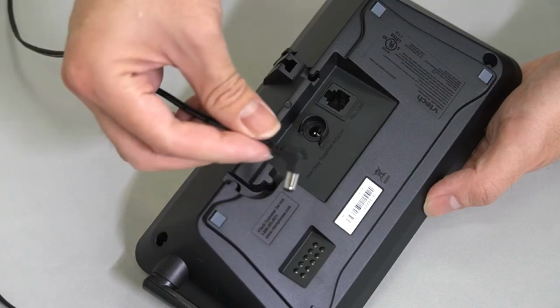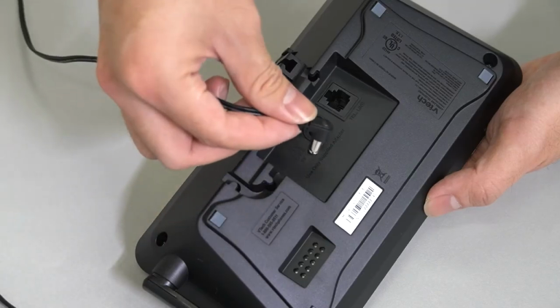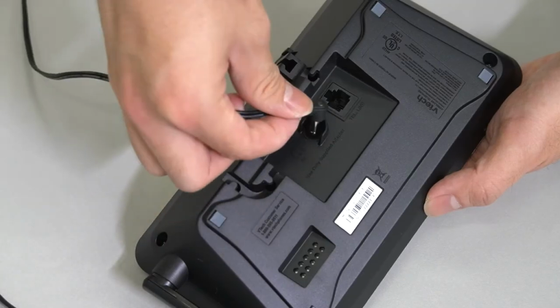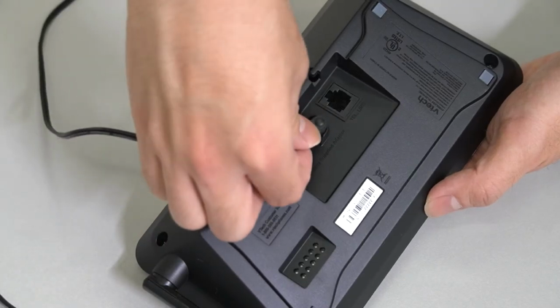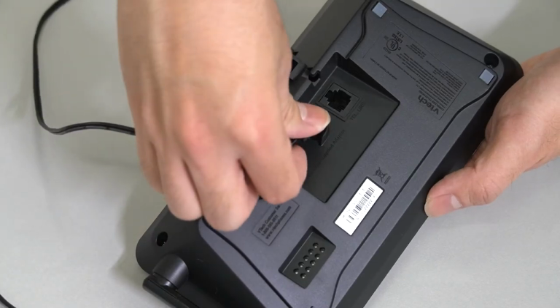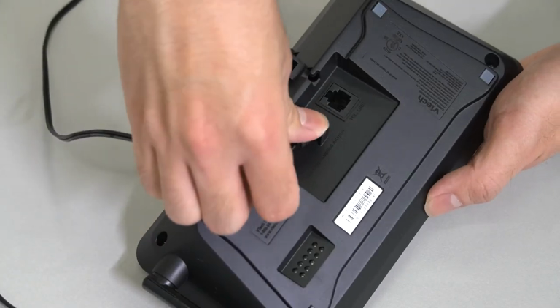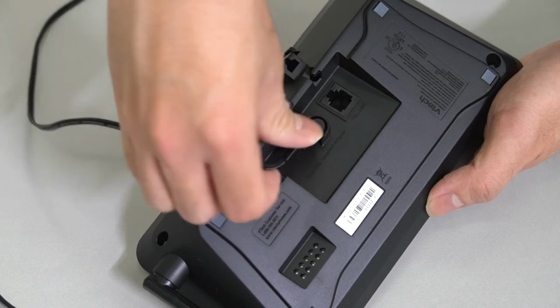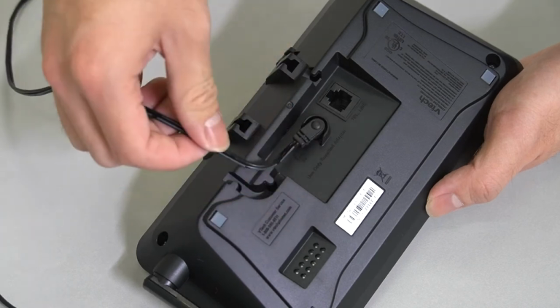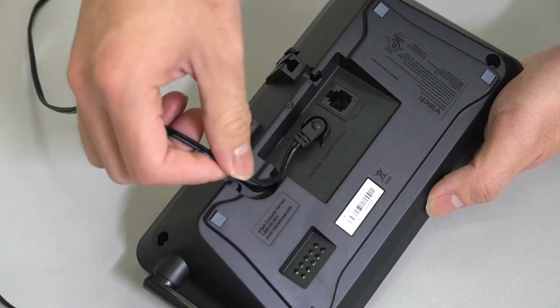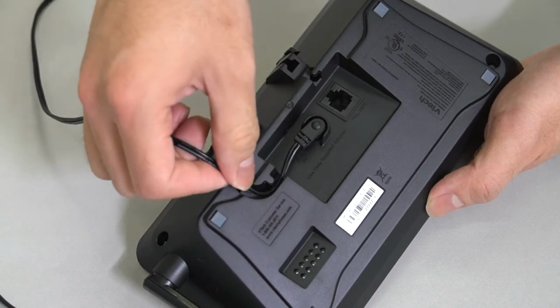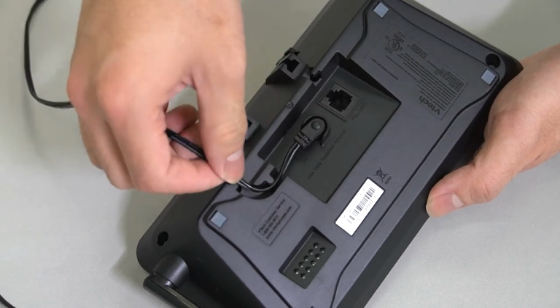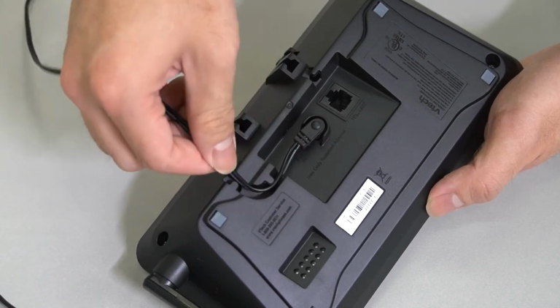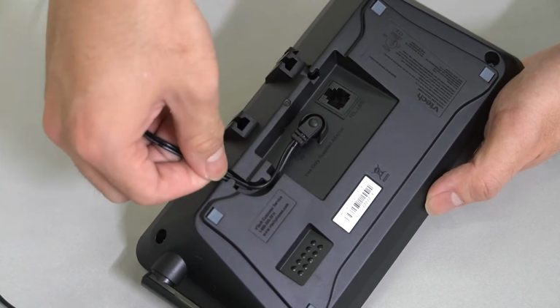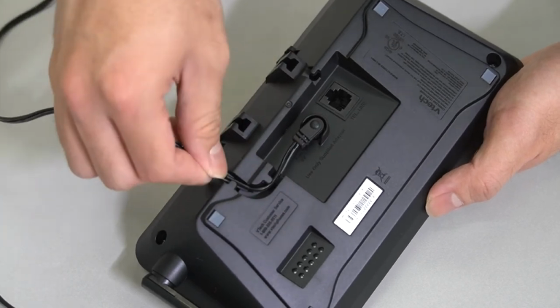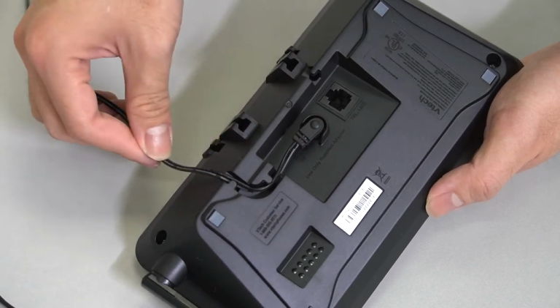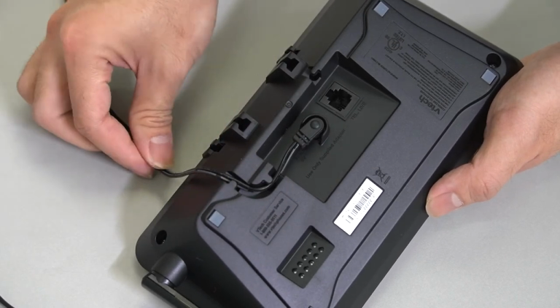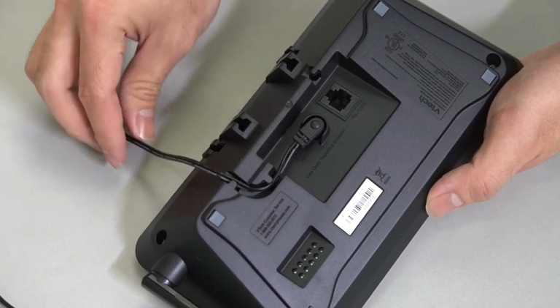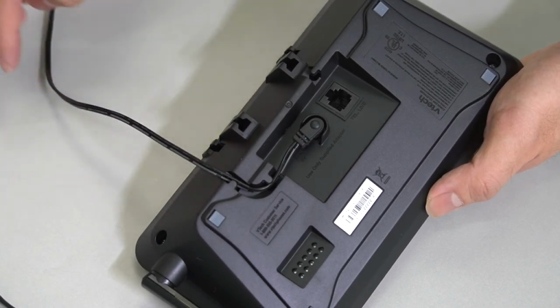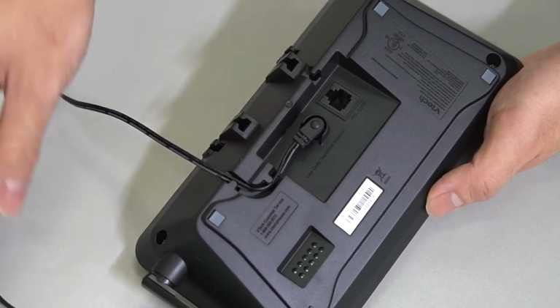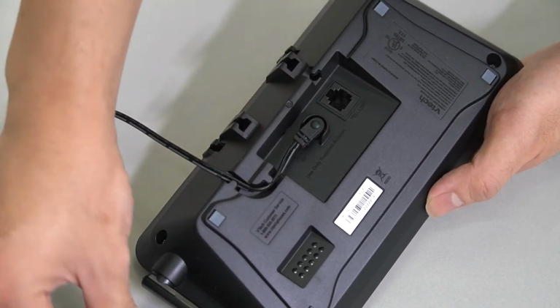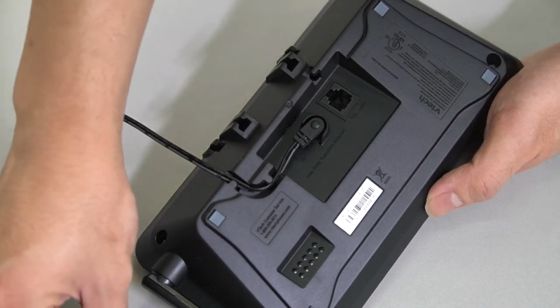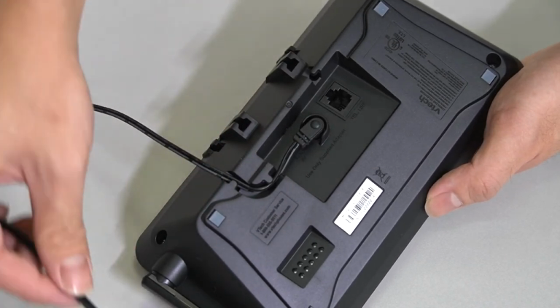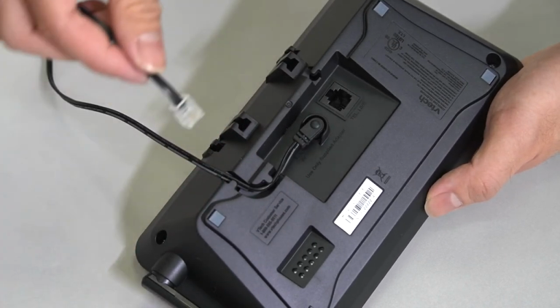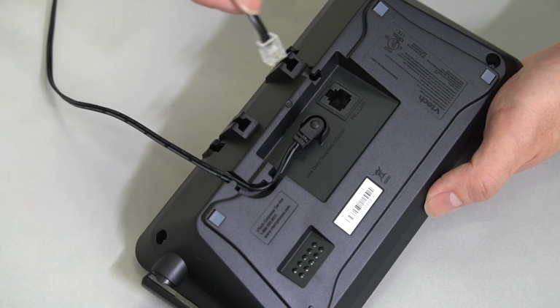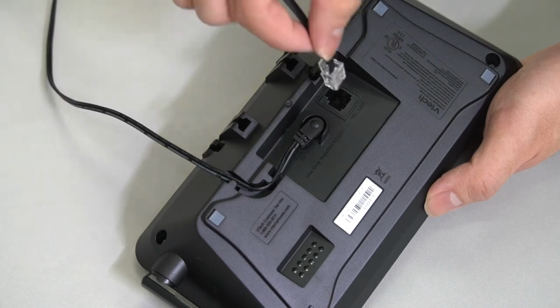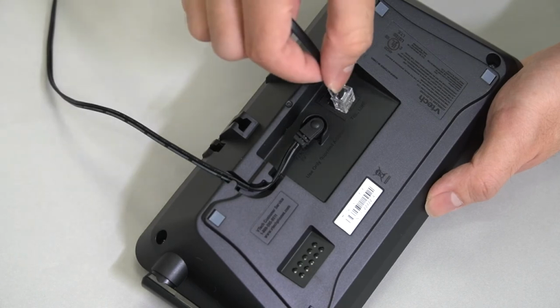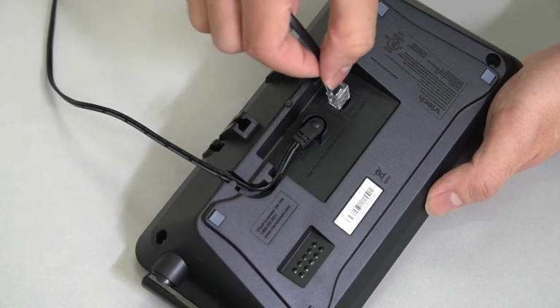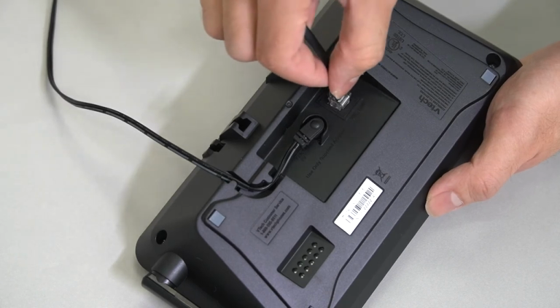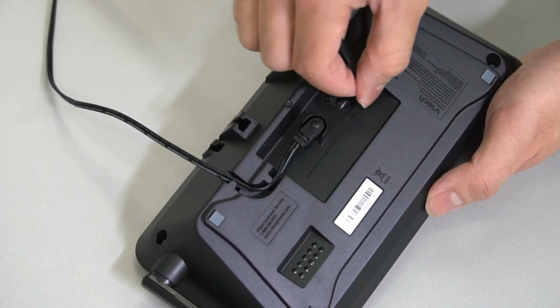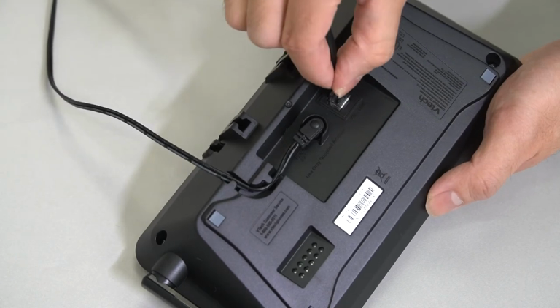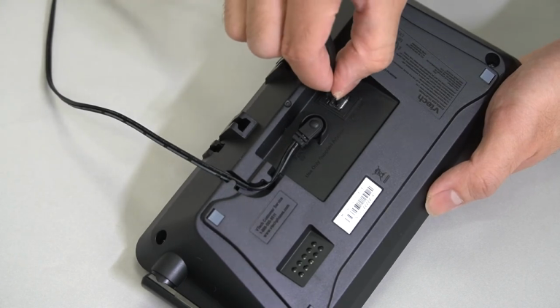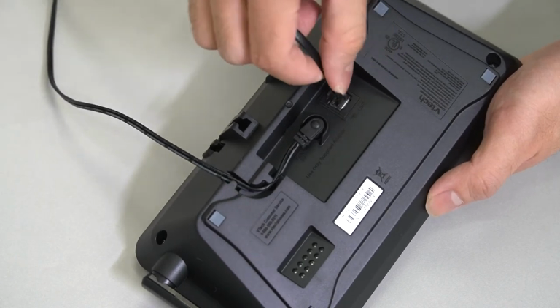First, insert the telephone line cord and power cord at the back of the base and plug it firmly. Then, place the power cord and telephone line cord in the slots.